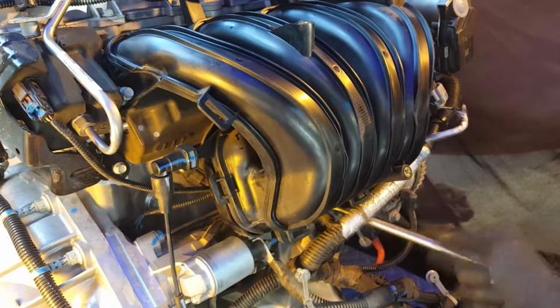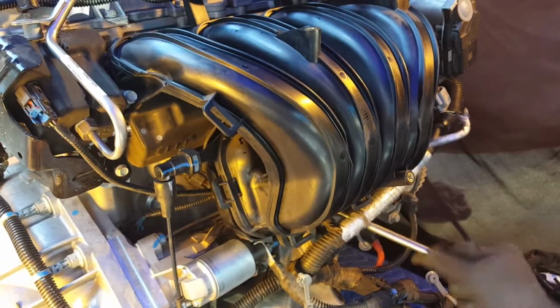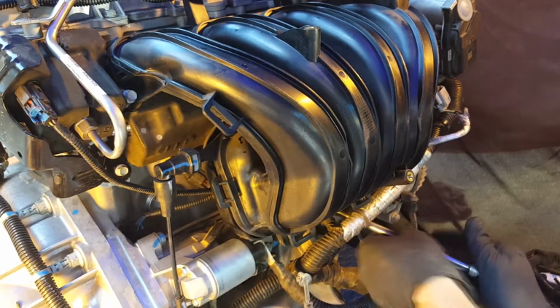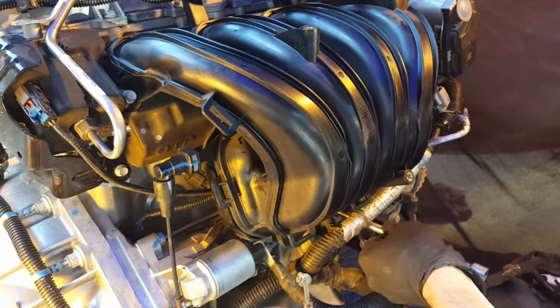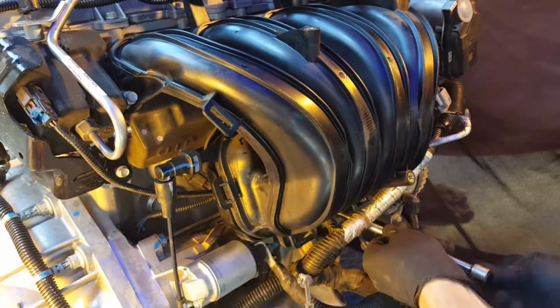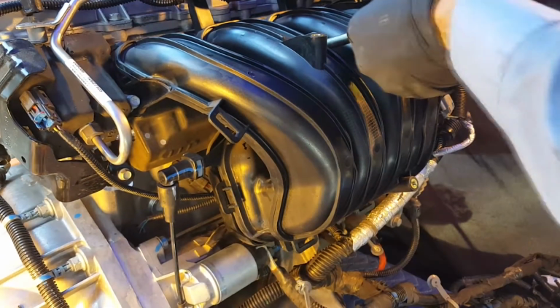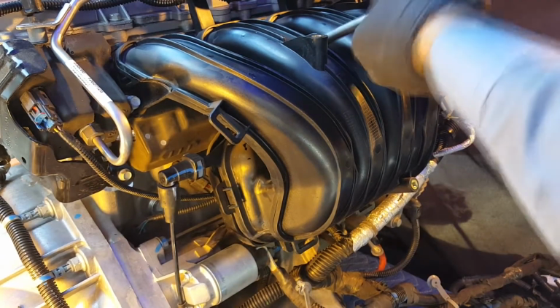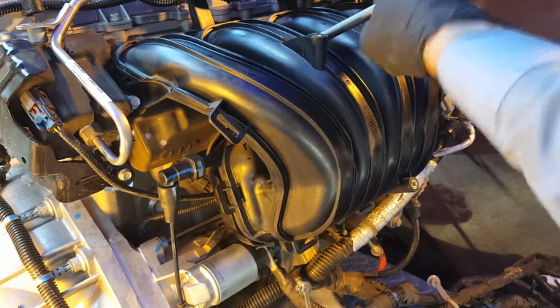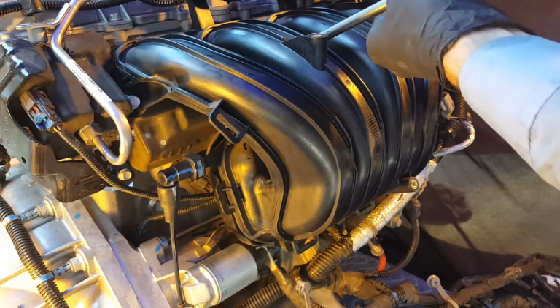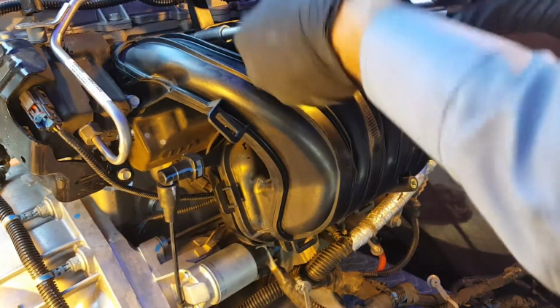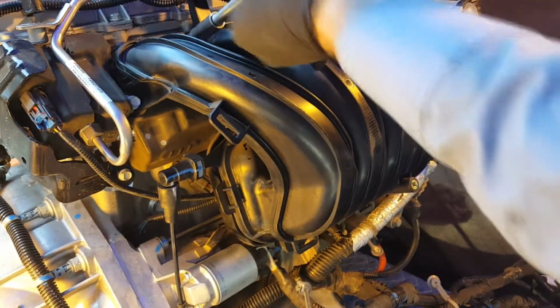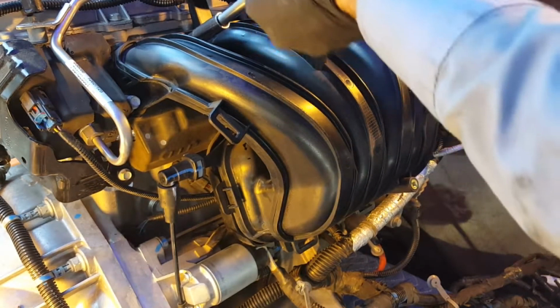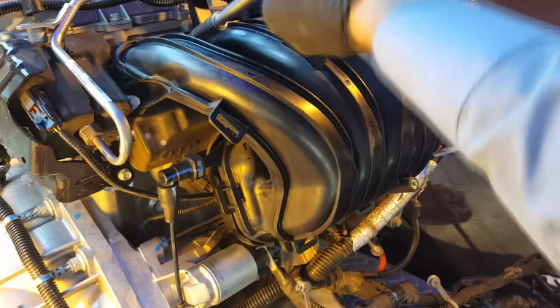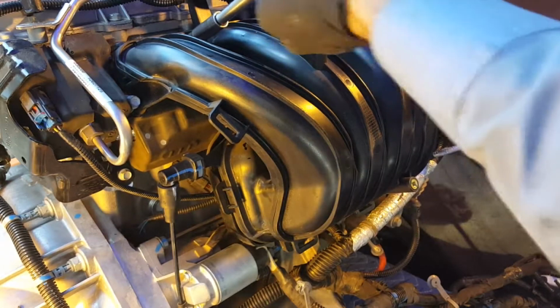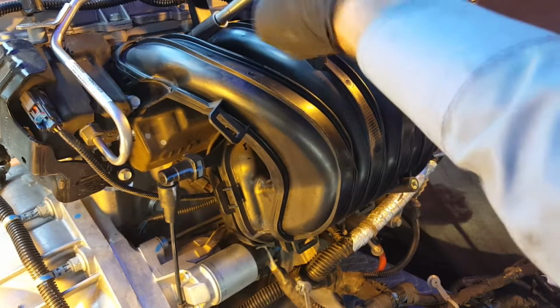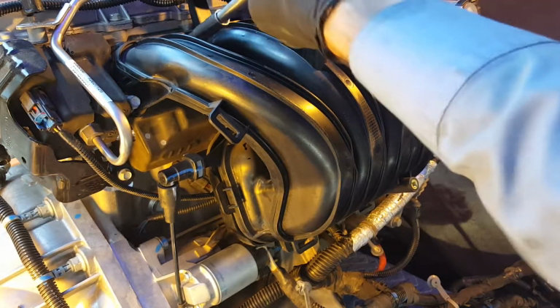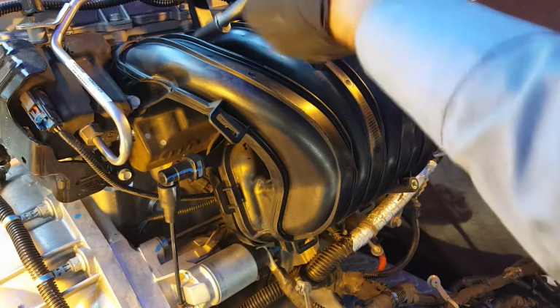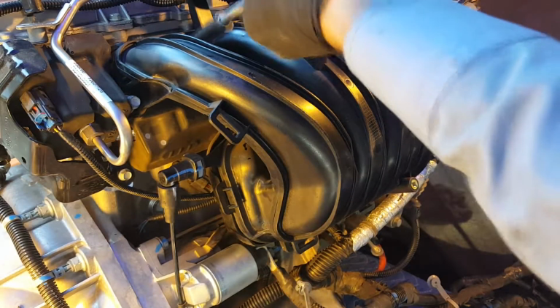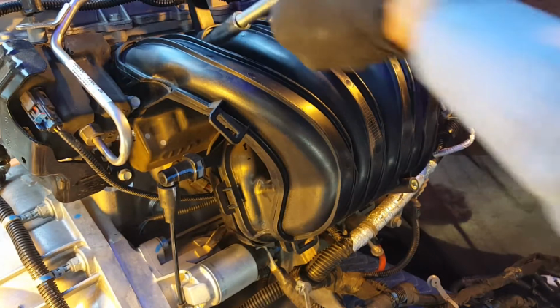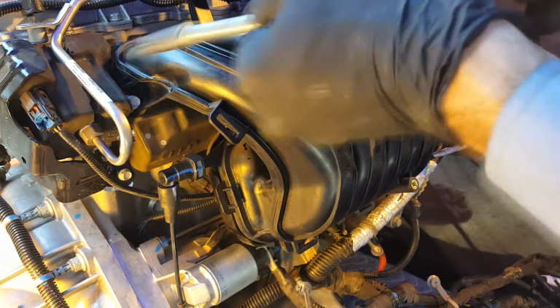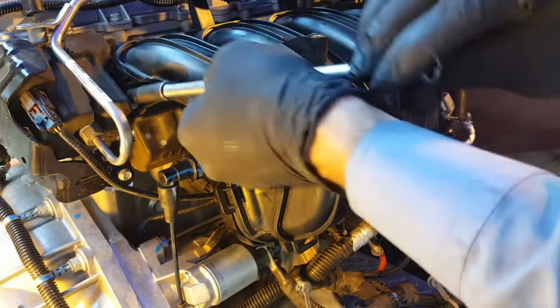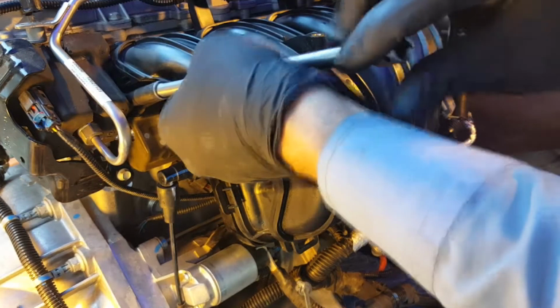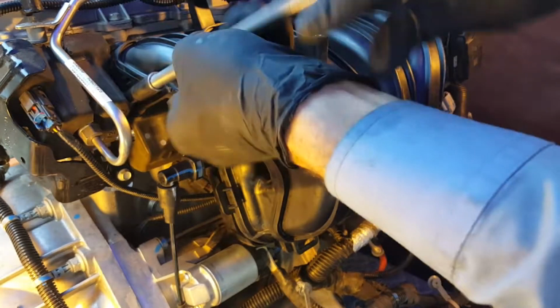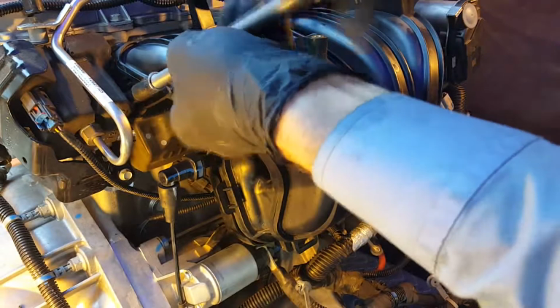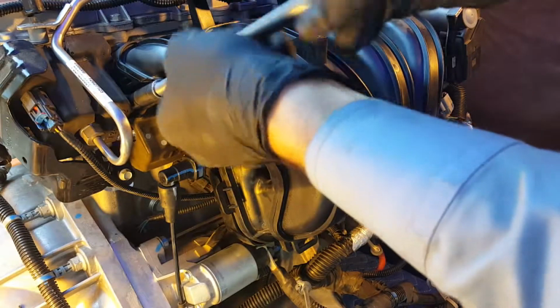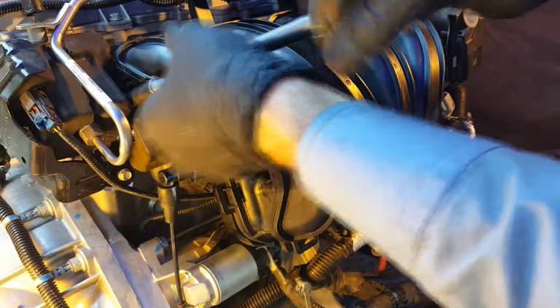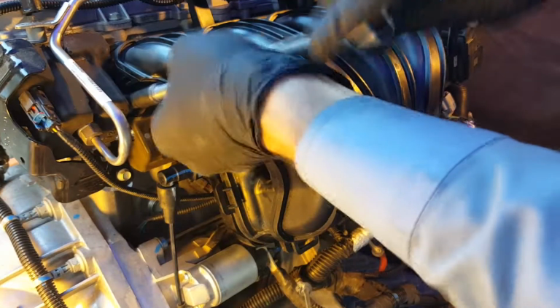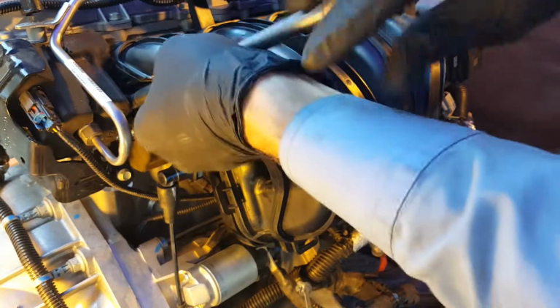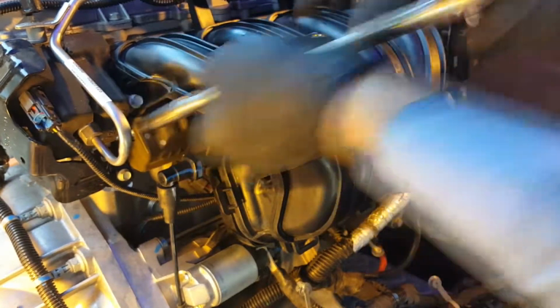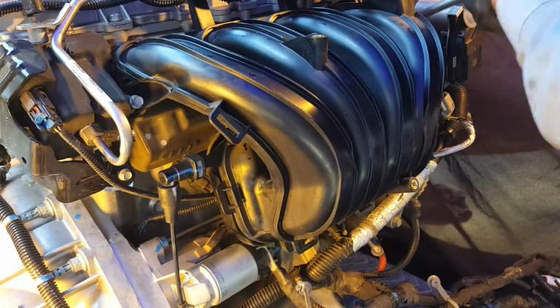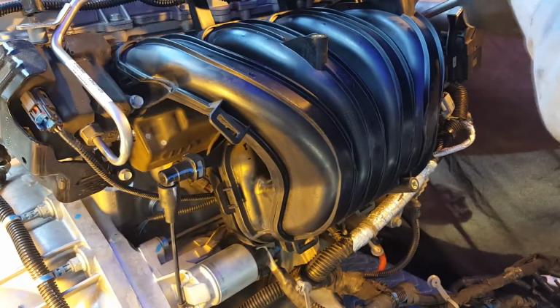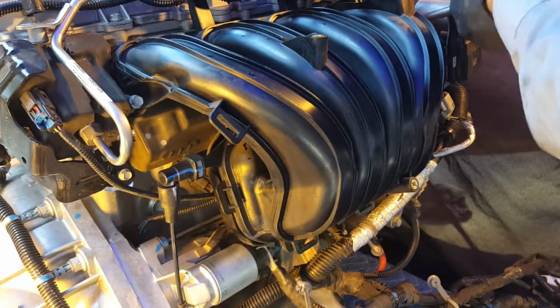Here is your pro tip: you do not need to try and separate these 10 millimeter bolts from the intake manifold as they will stay attached to their big brother. When you loosen them all the way up you will hear a distinct sound letting you know they are ready to go.